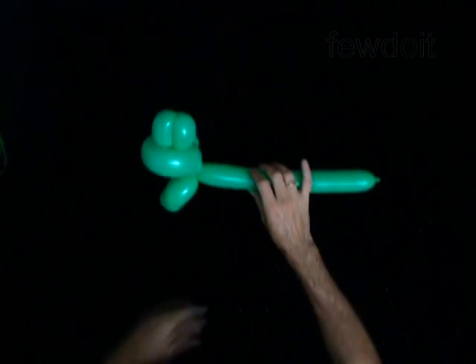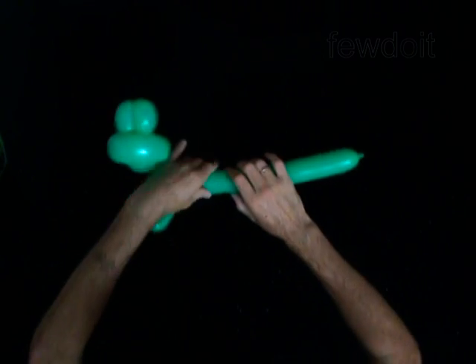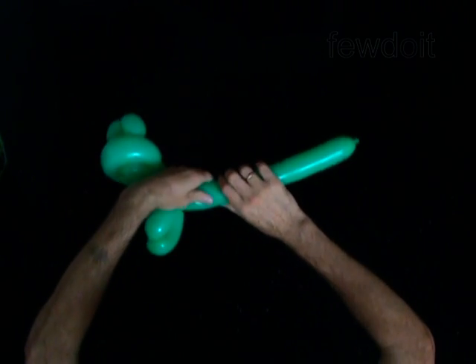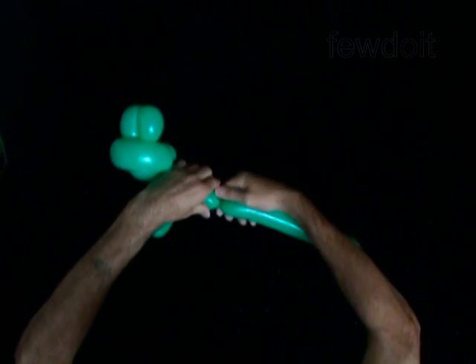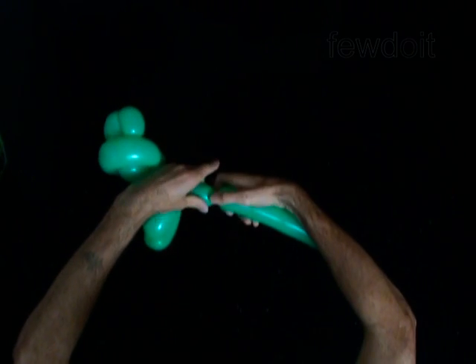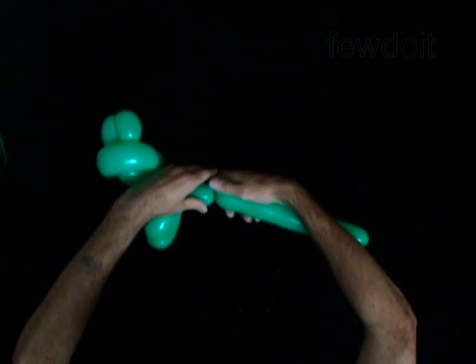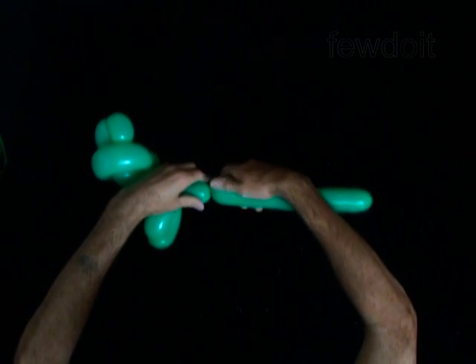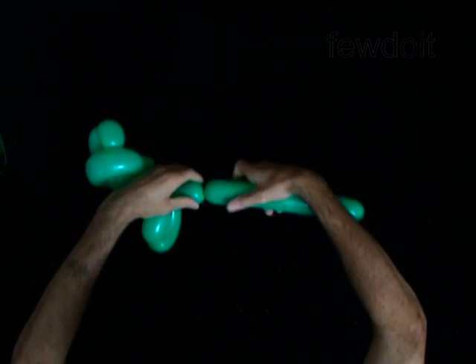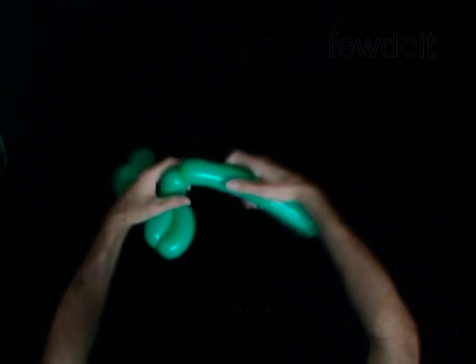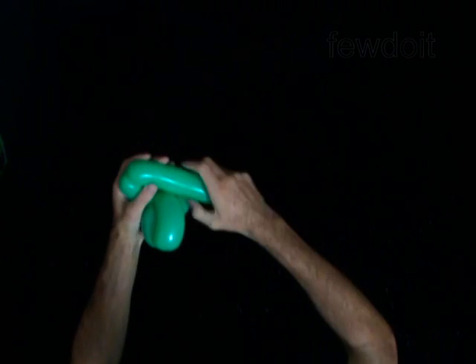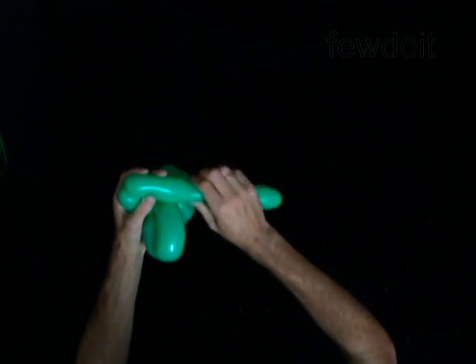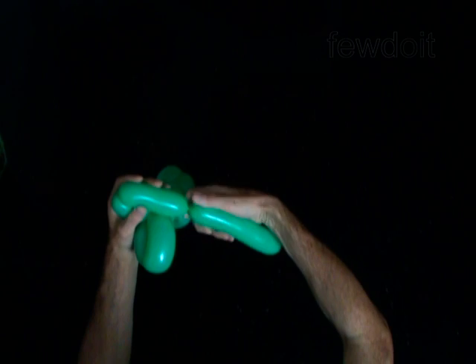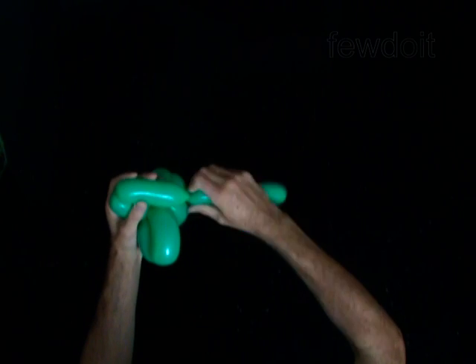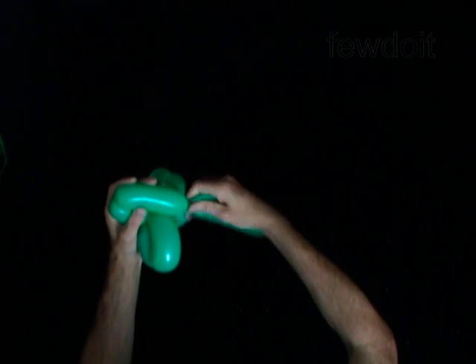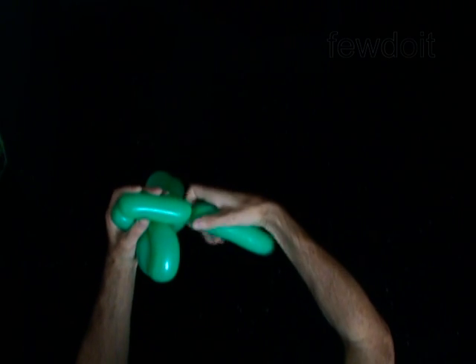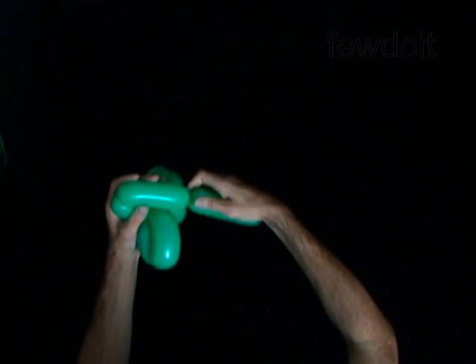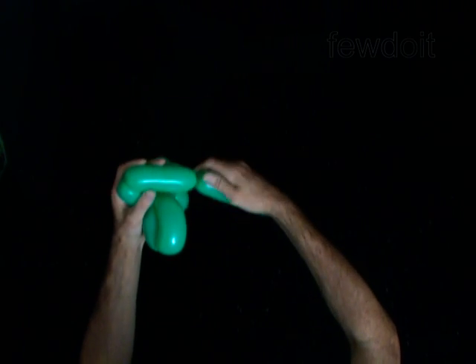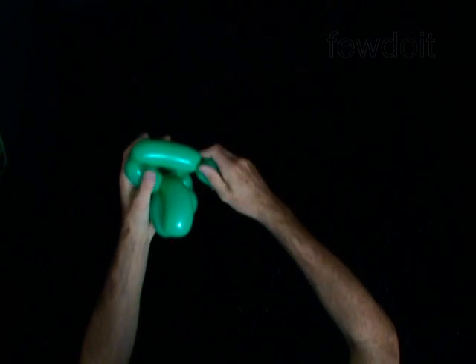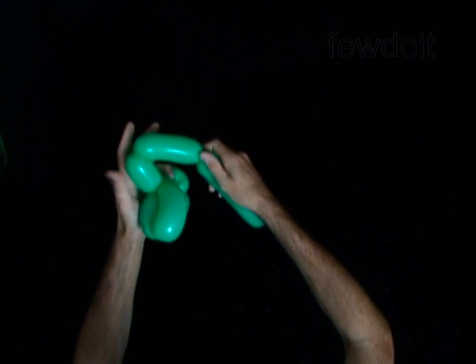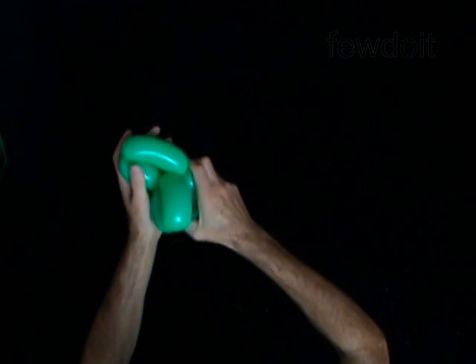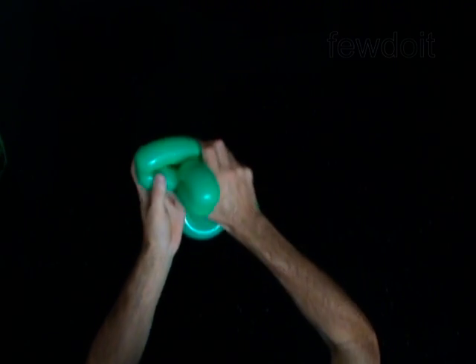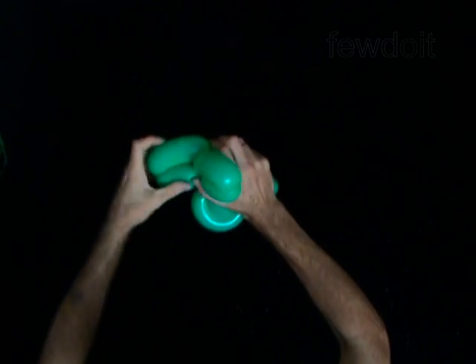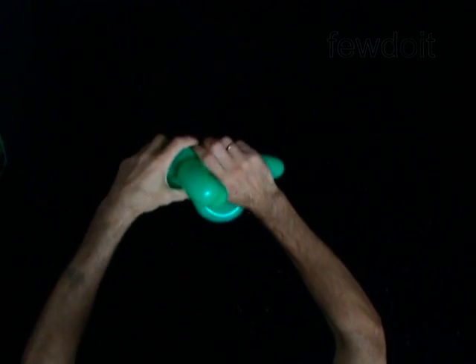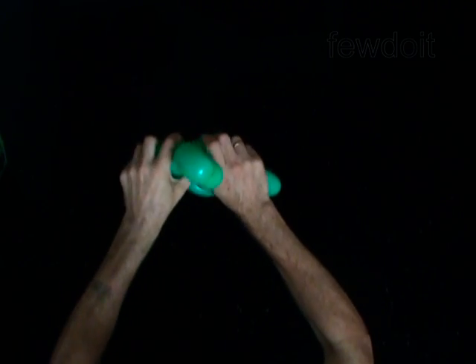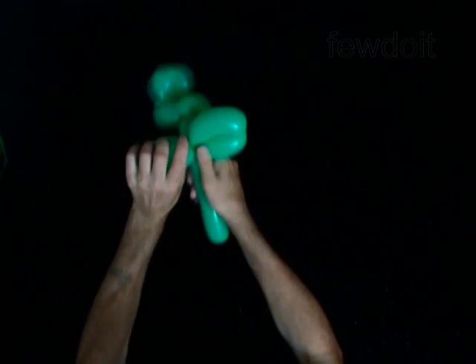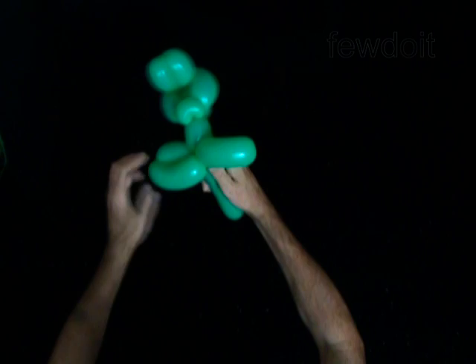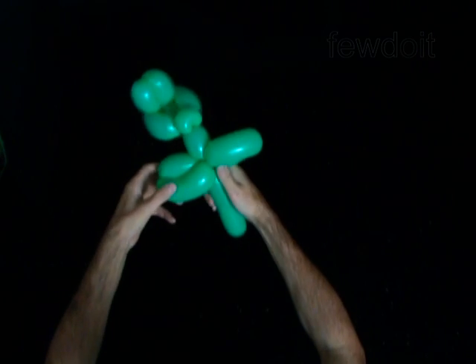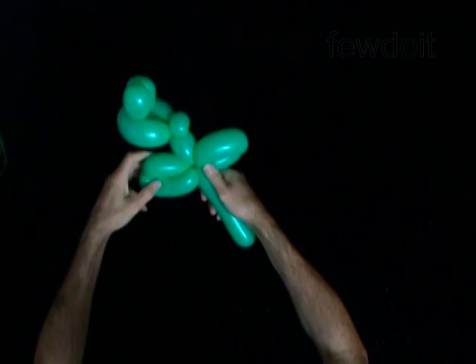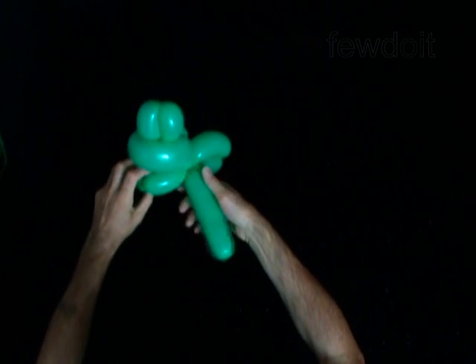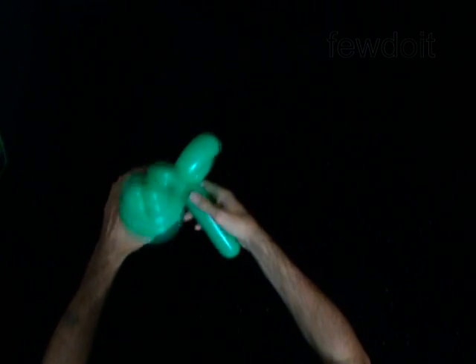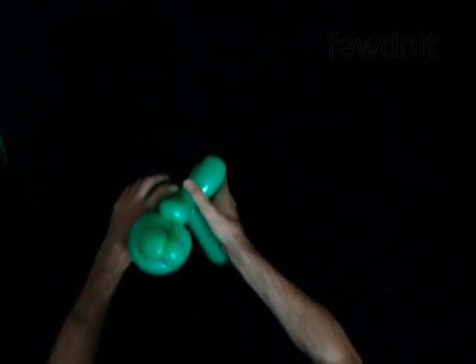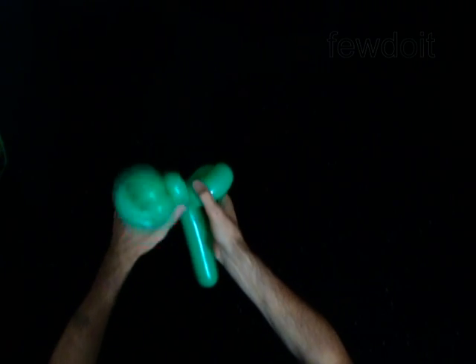Twist the ninth 2-inch bubble. Twist the tenth 4-inch bubble. Lock both ends of the chain of the last two bubbles in one lock twist. You have made the legs.